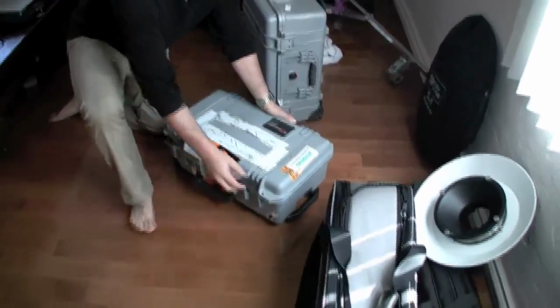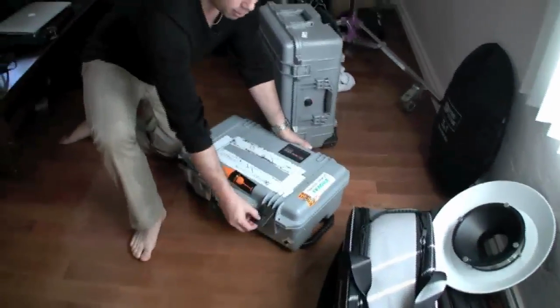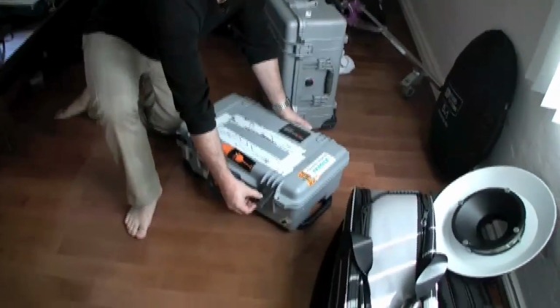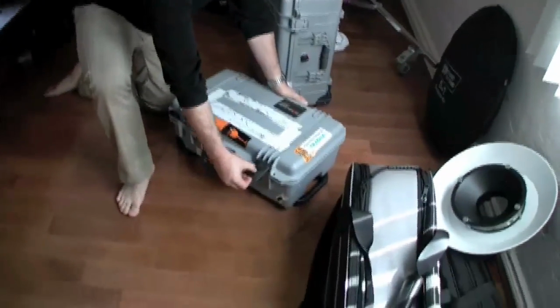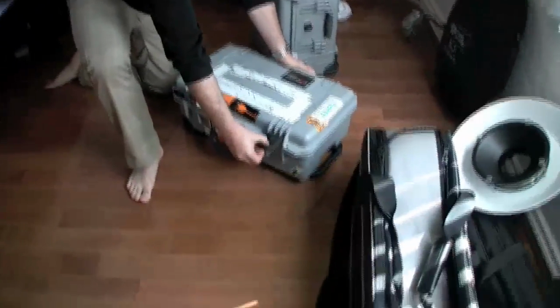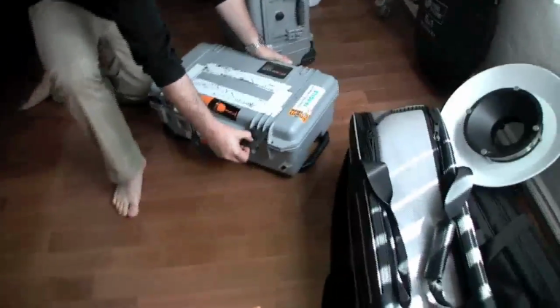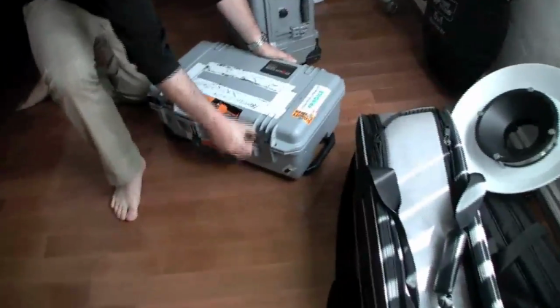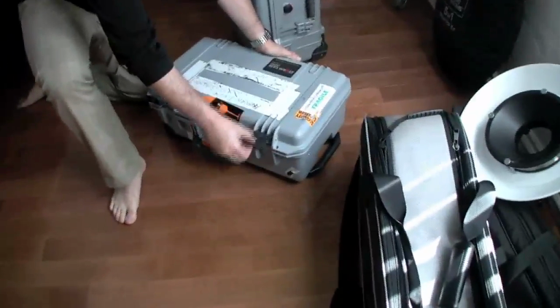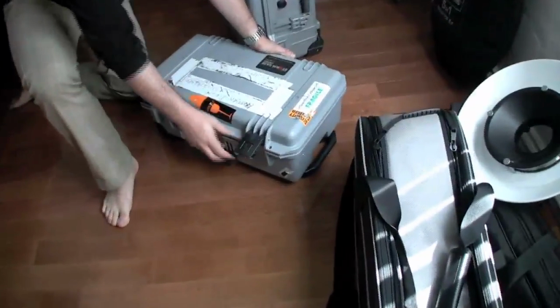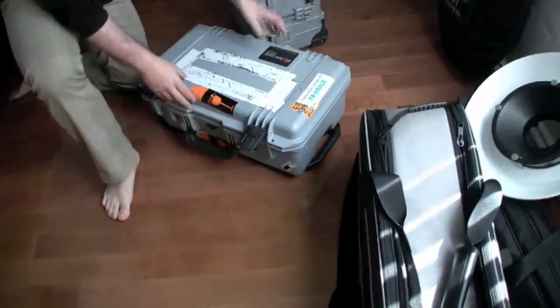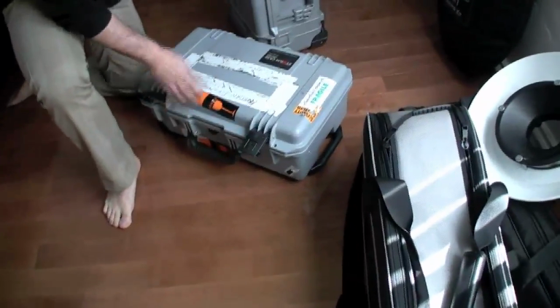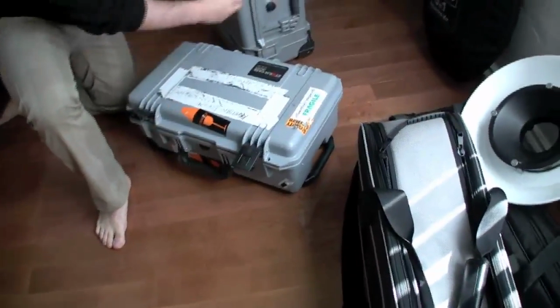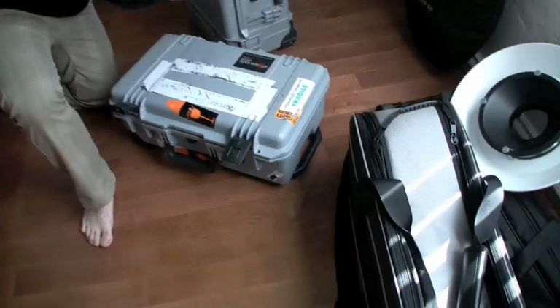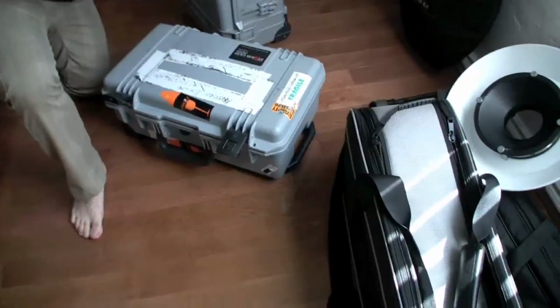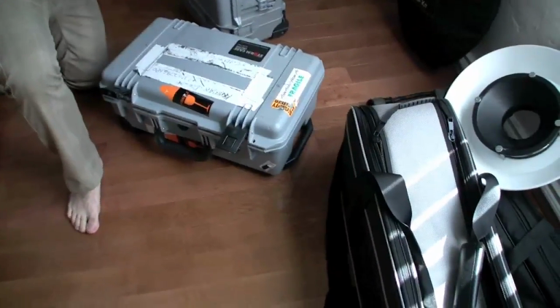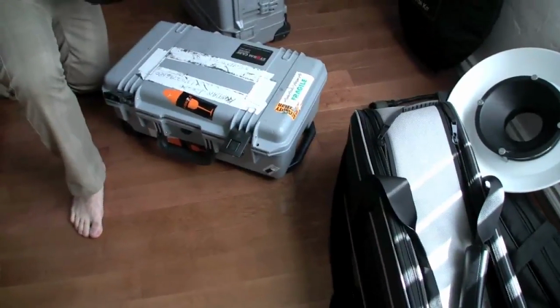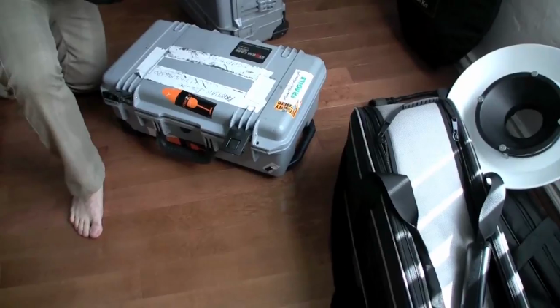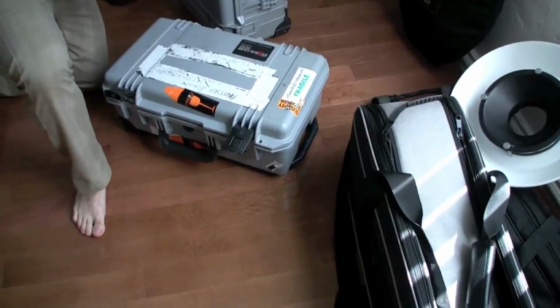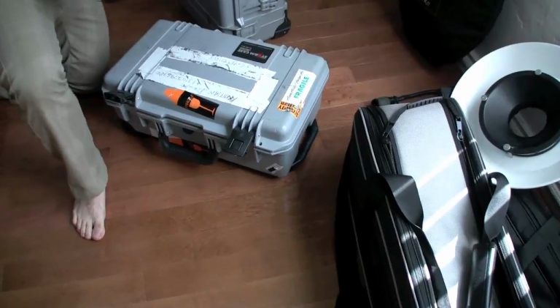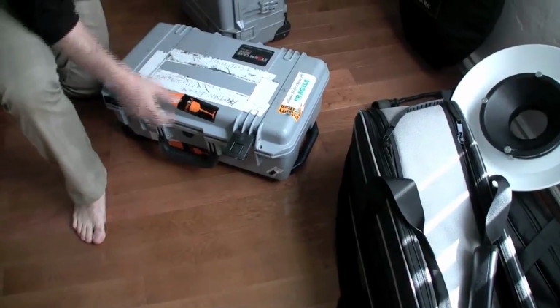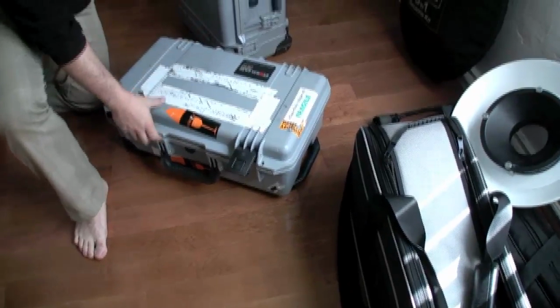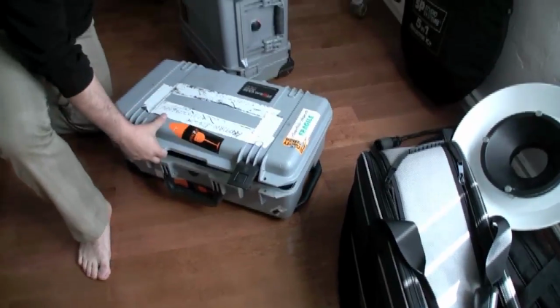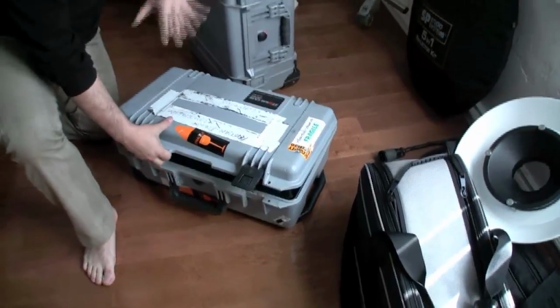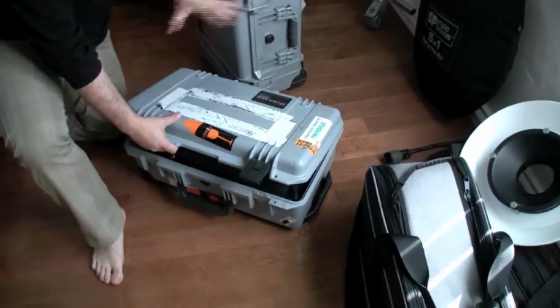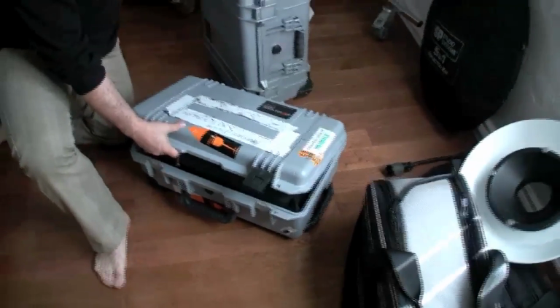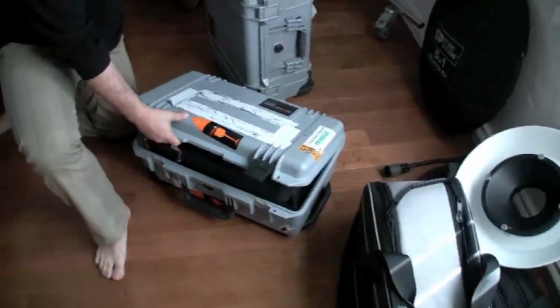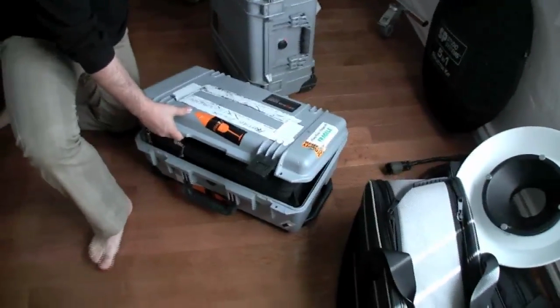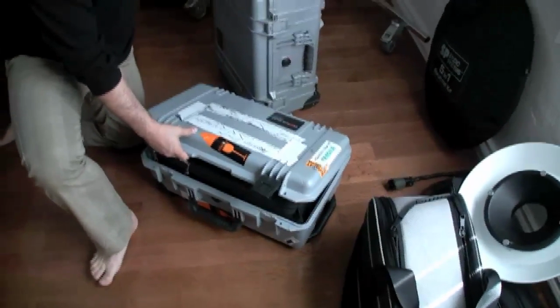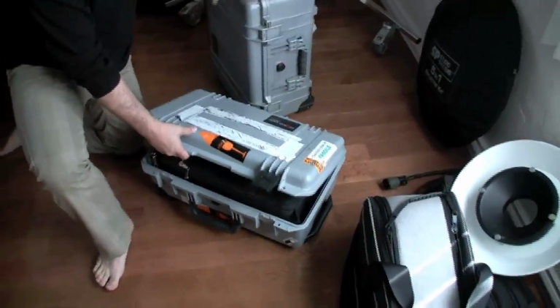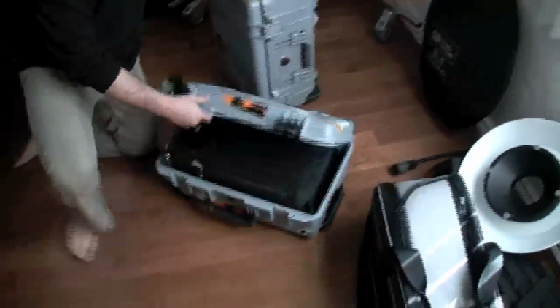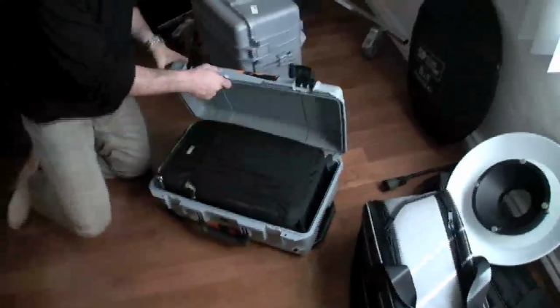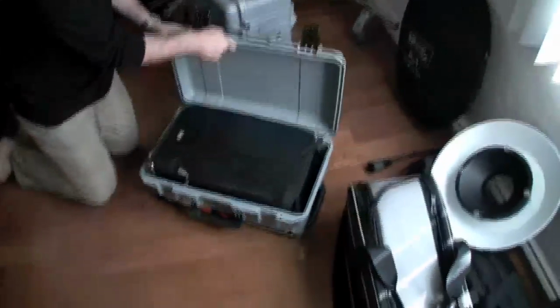I also have nice push buttons here for the locks on the Pelican, whereas the Storm ones you just click like so. I haven't had a problem with either, so they're both great.